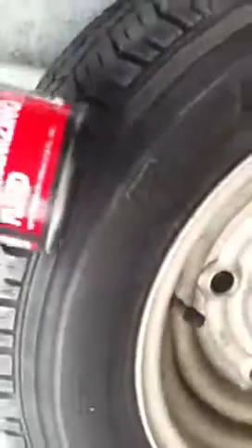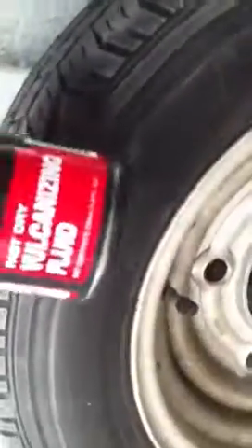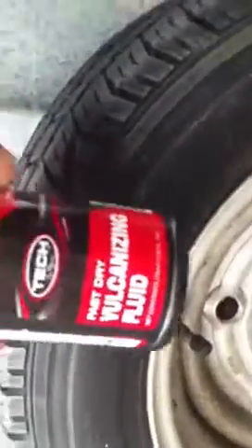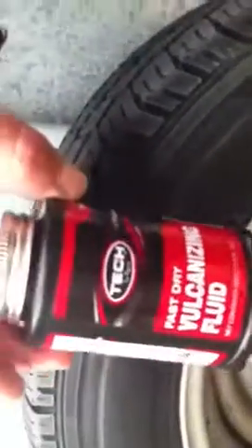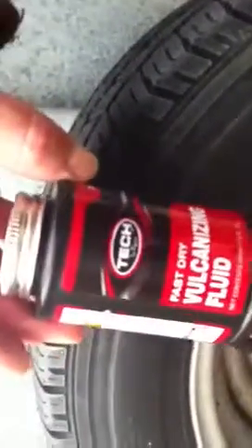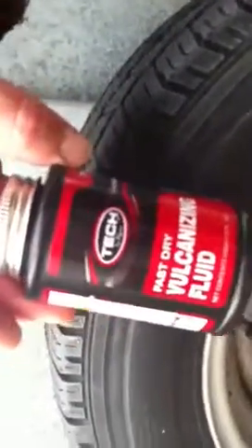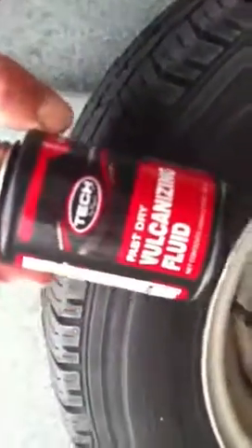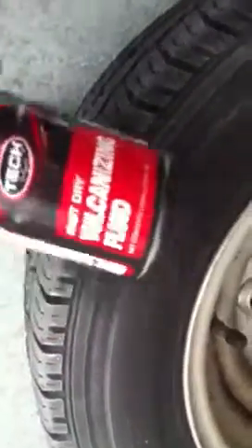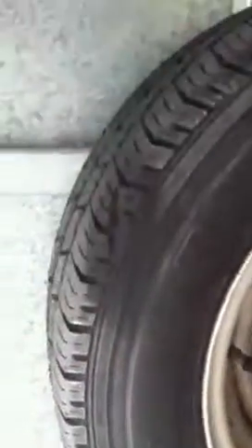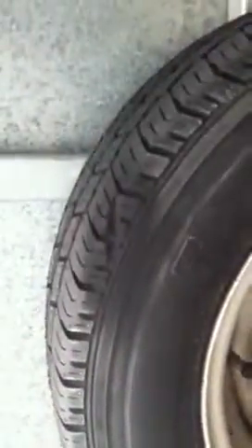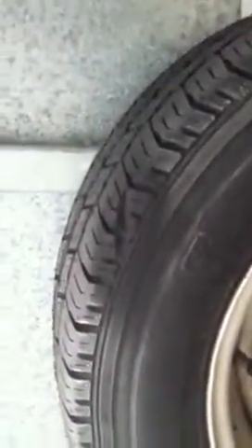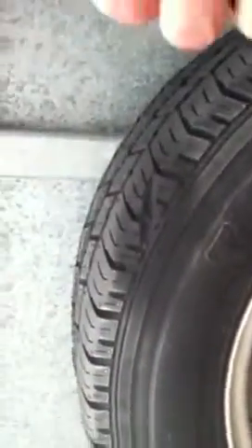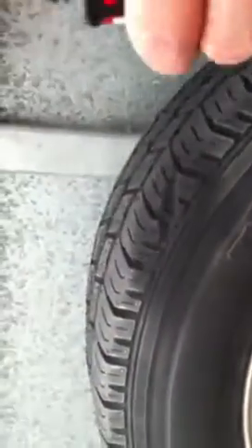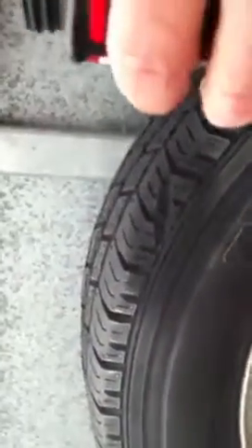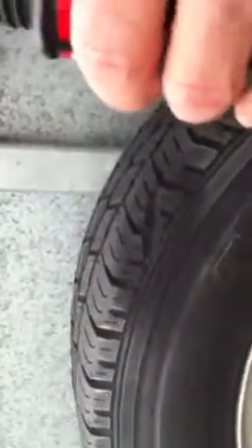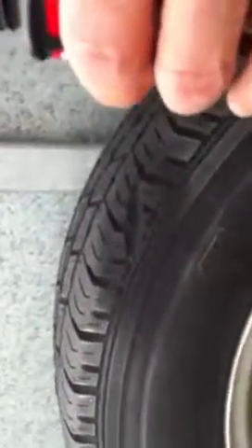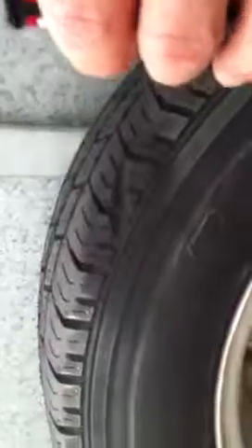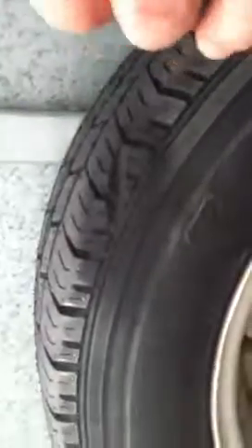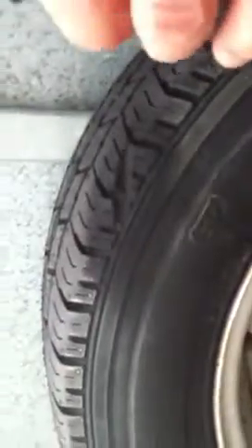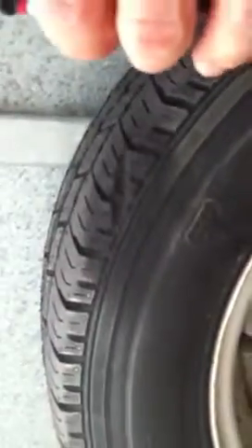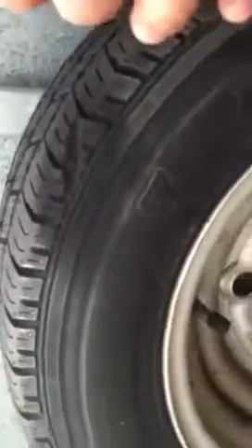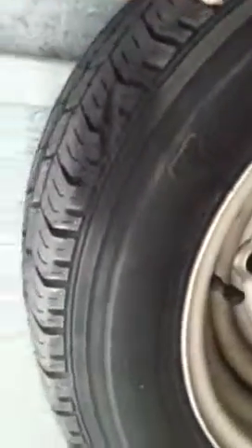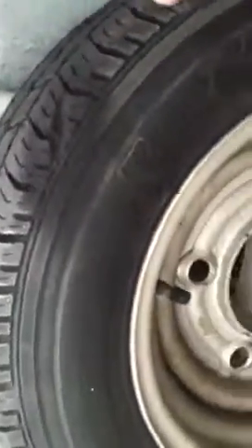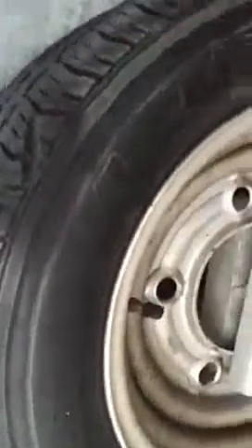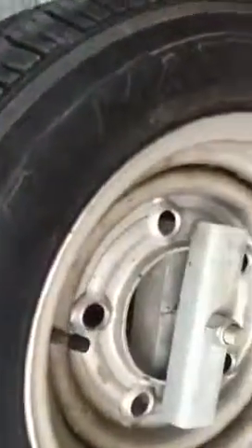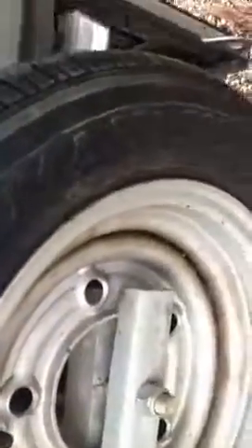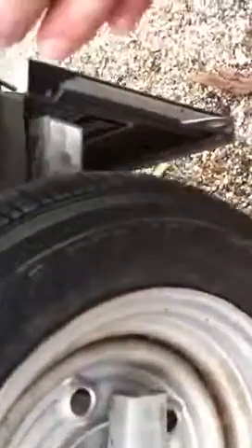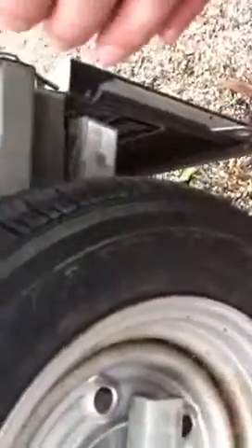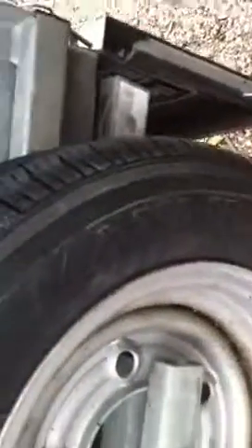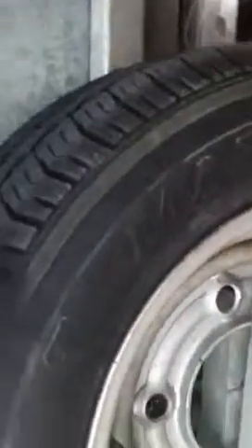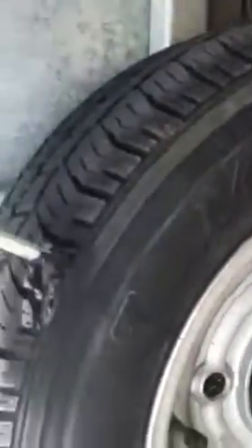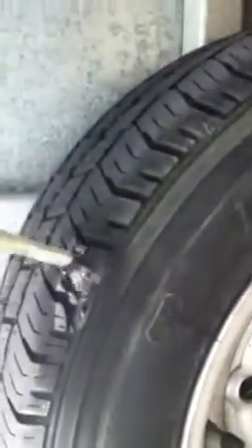Now we're going to use Tec Vulcanising Fluid, catalogue number 760. We're going to give it two coats.